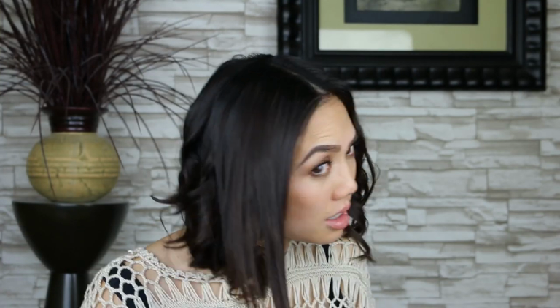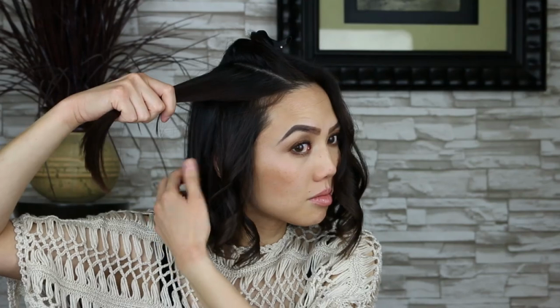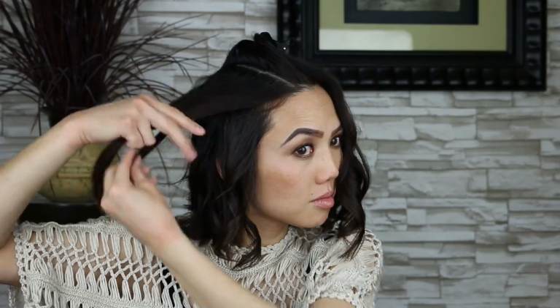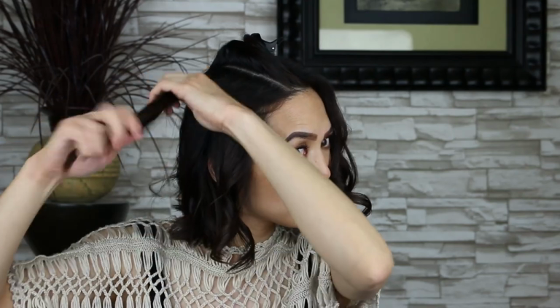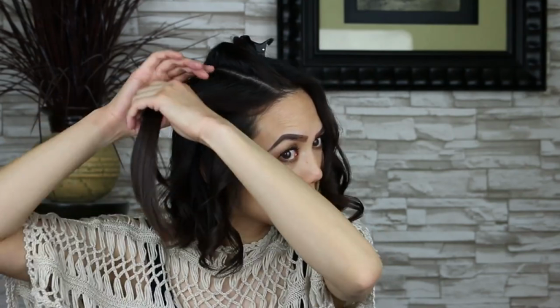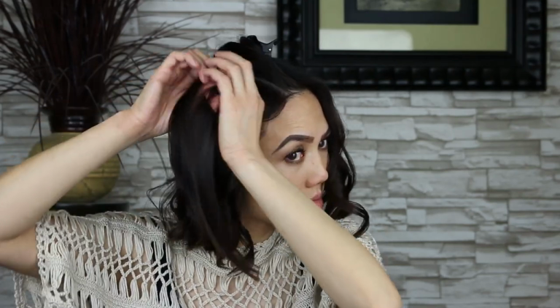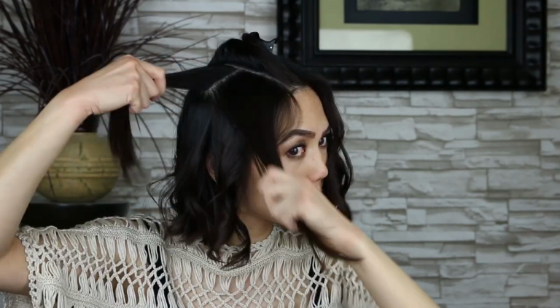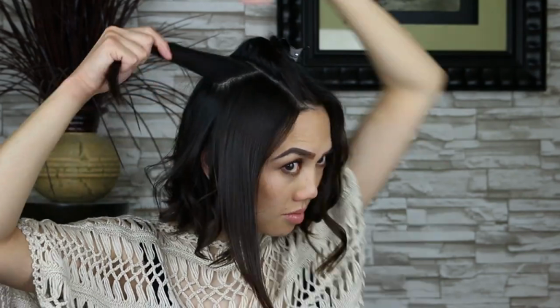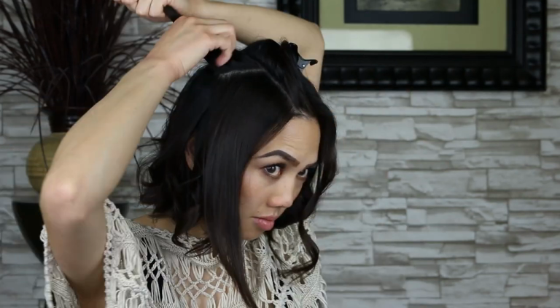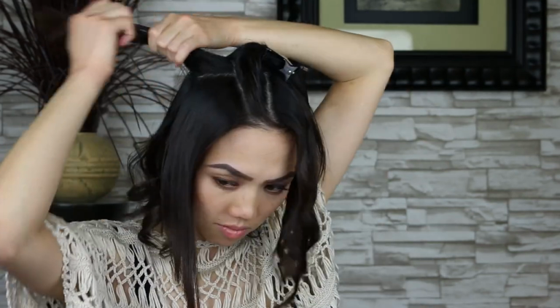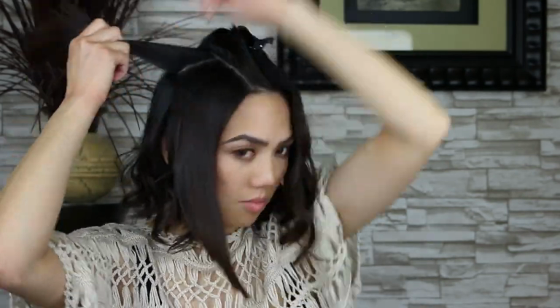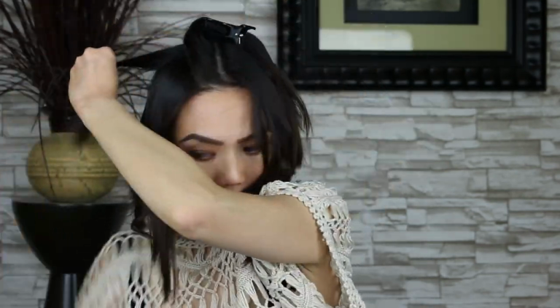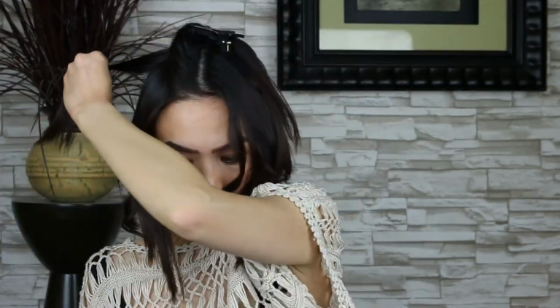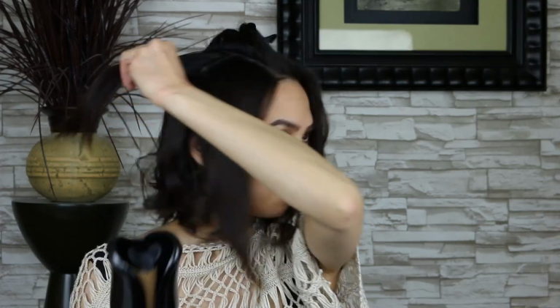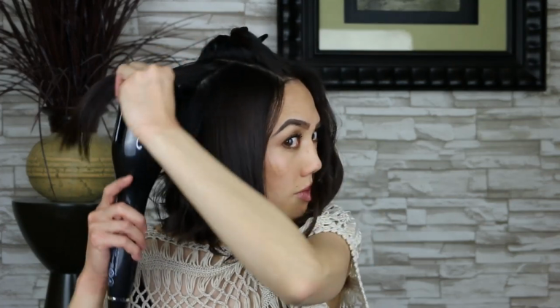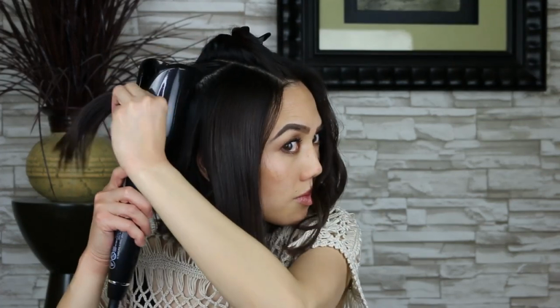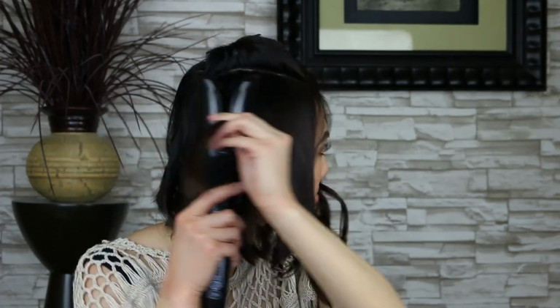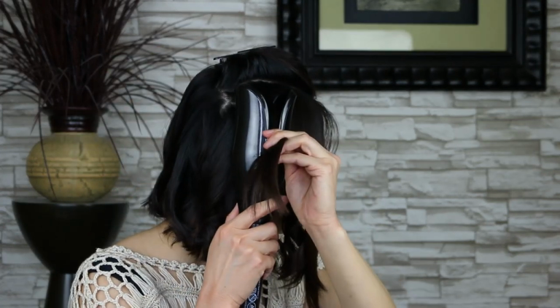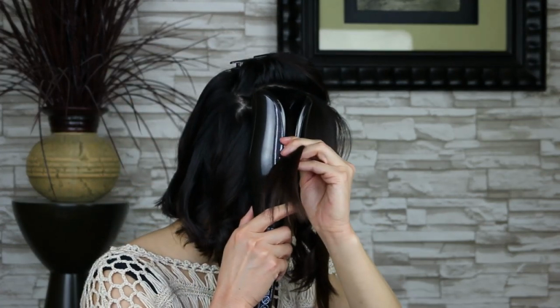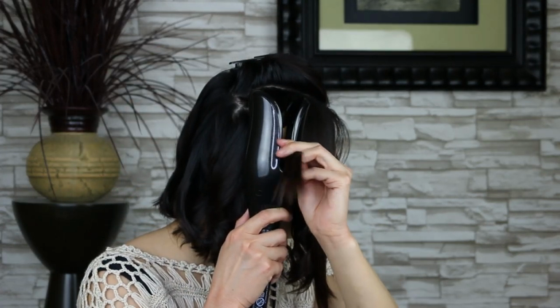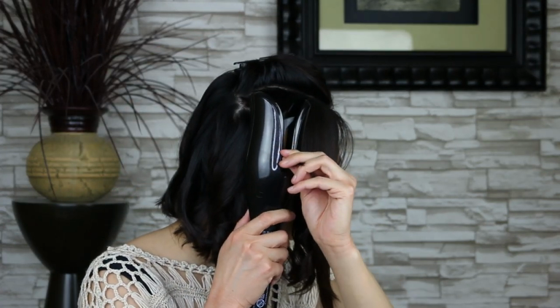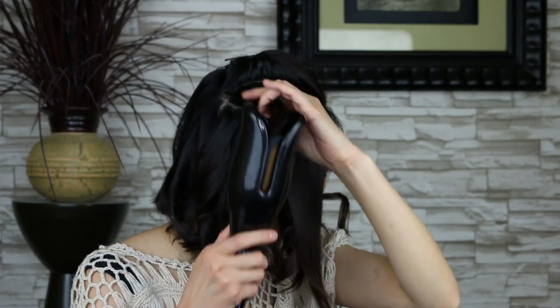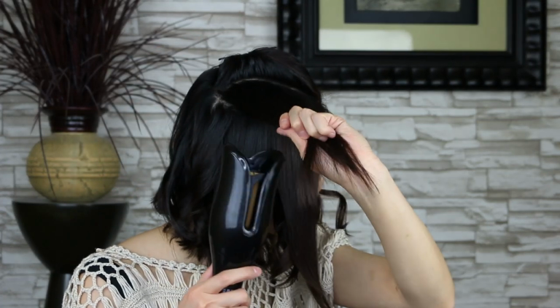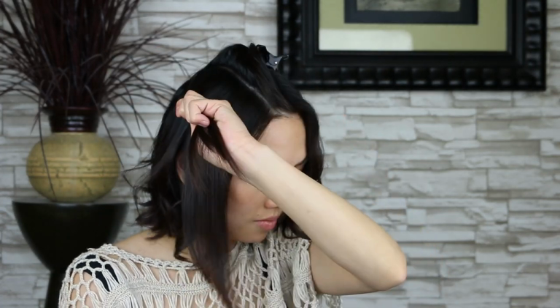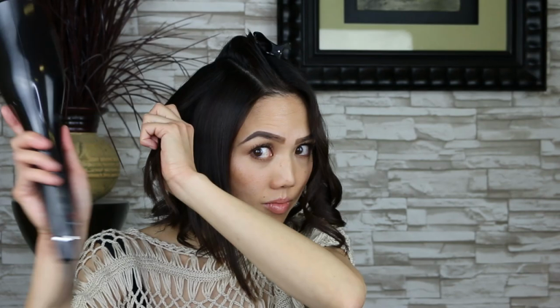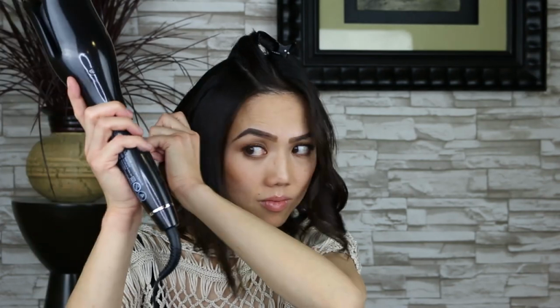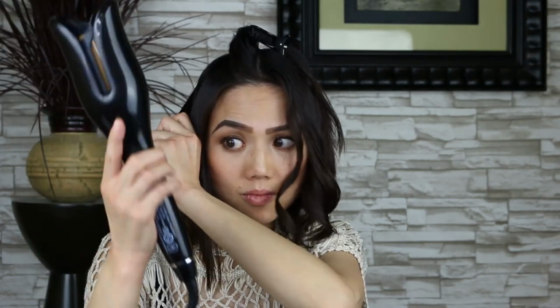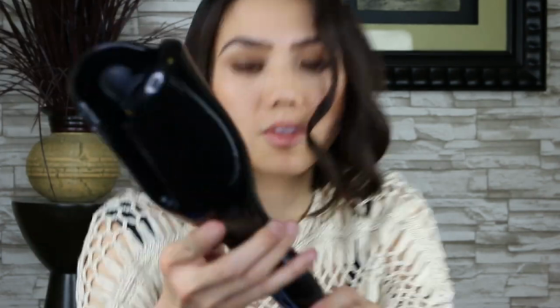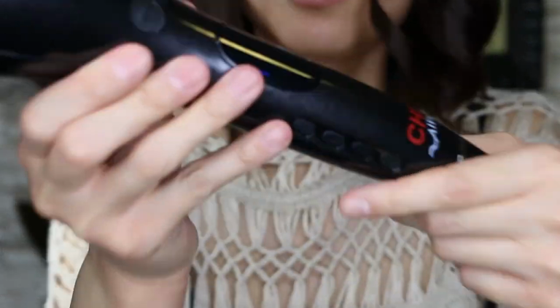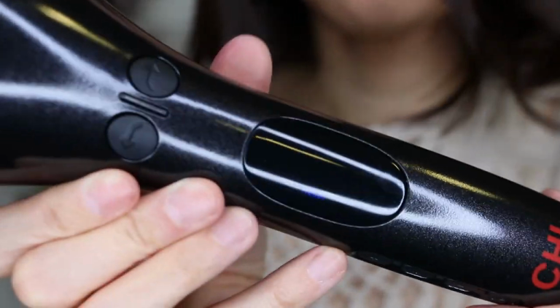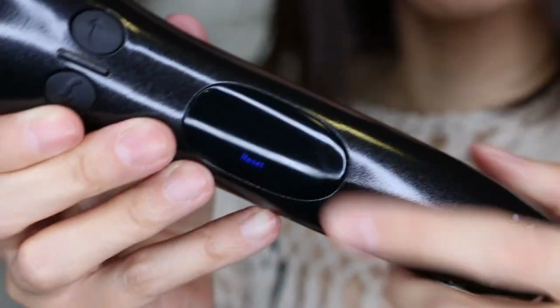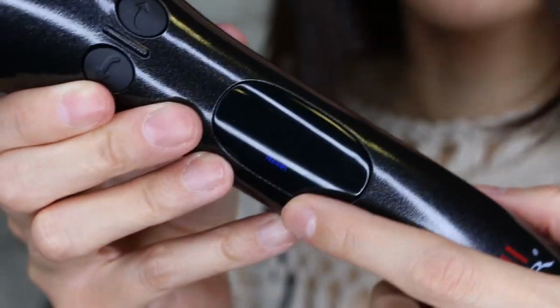A cool safety feature on this curling iron is, if you grab too much hair, the iron will stop, turn off, and start beeping like crazy. If that happens, take your hair out of the iron, press the power button, and start again.